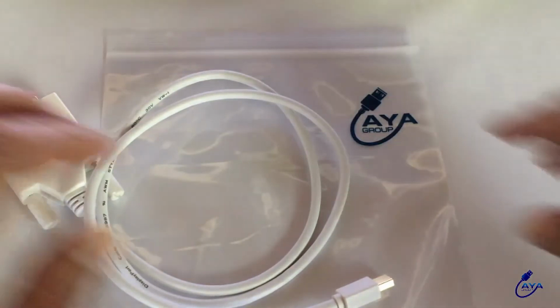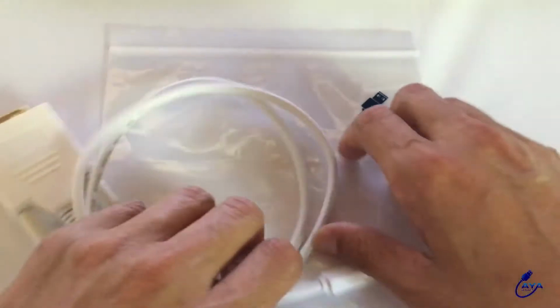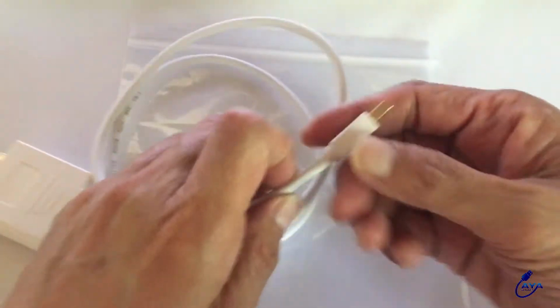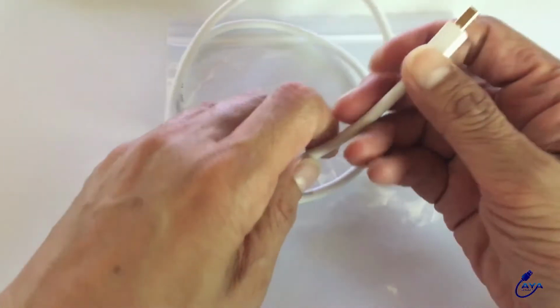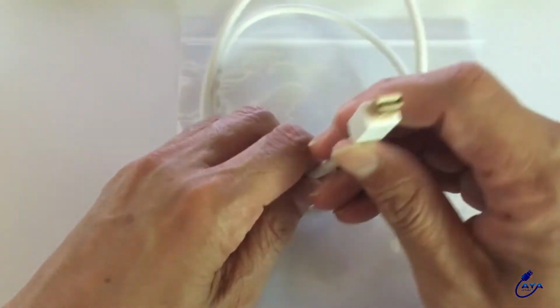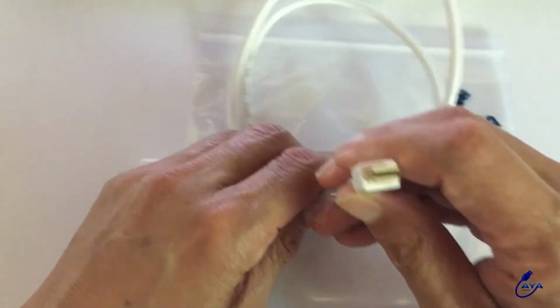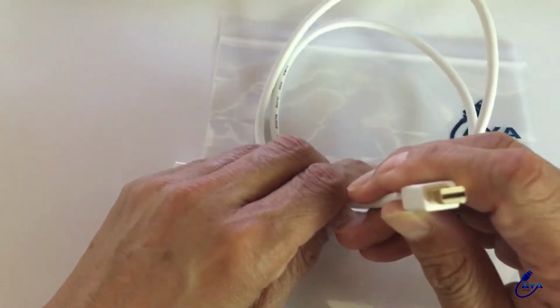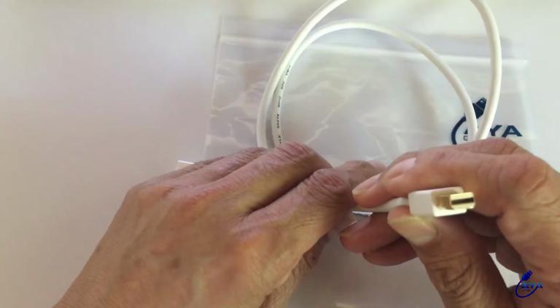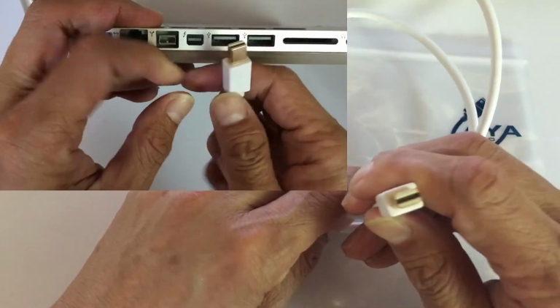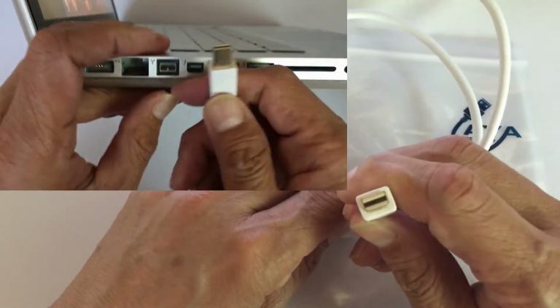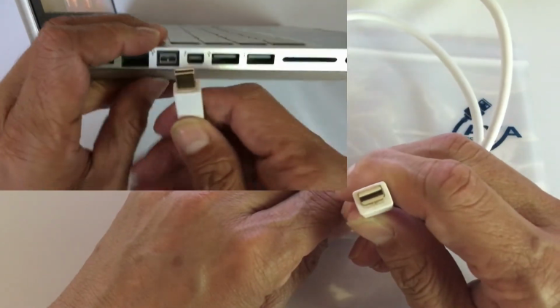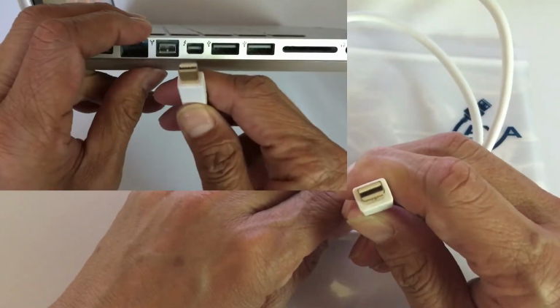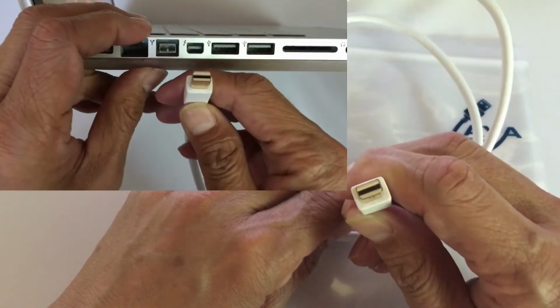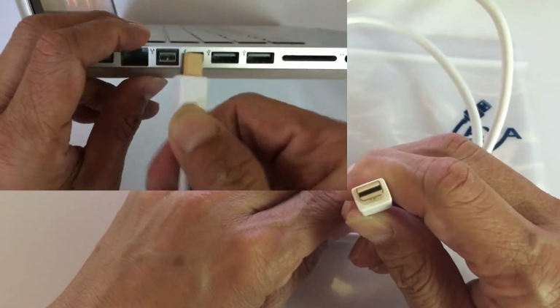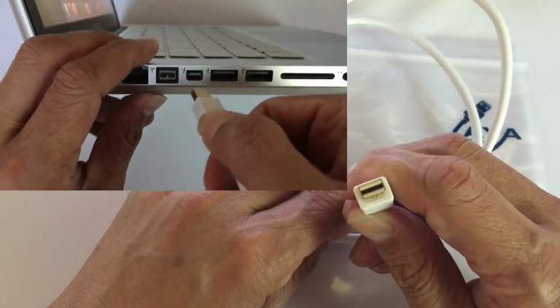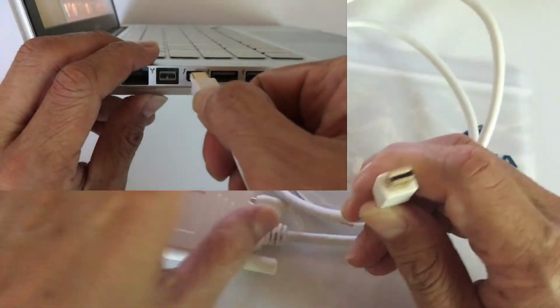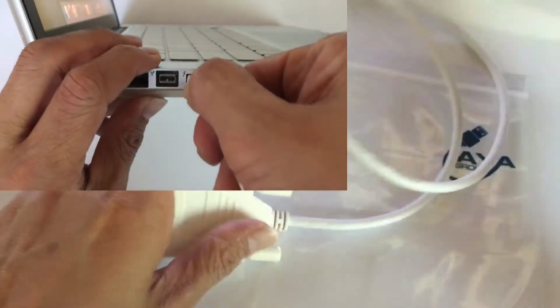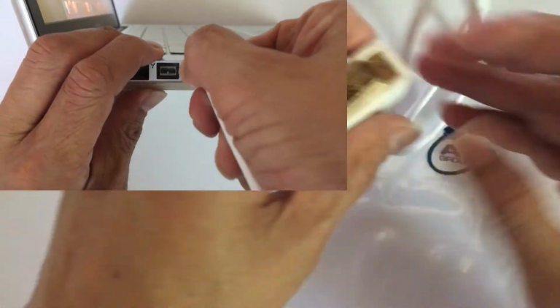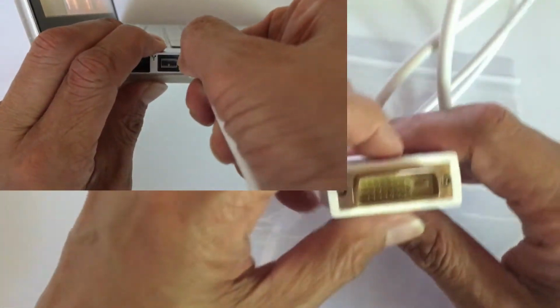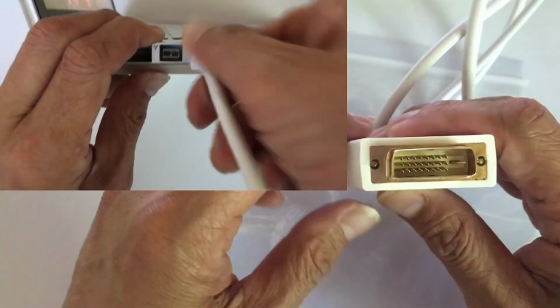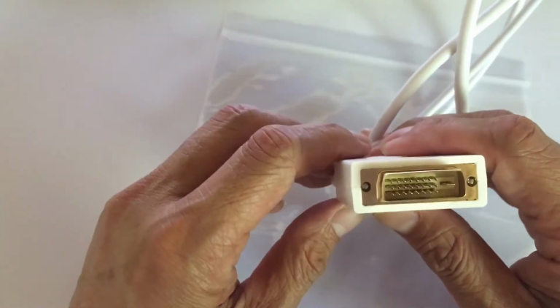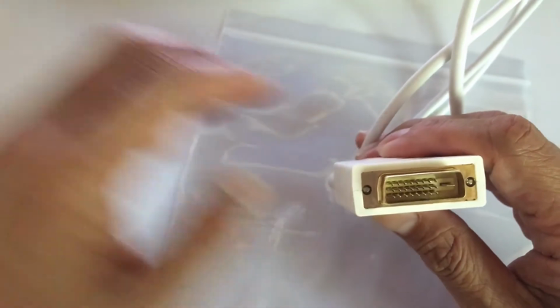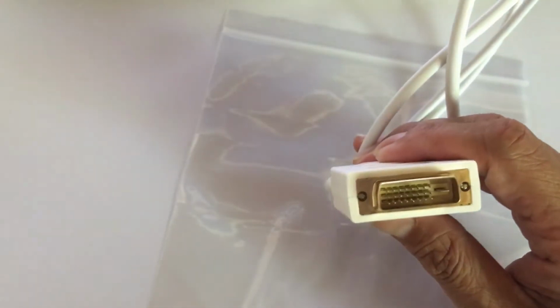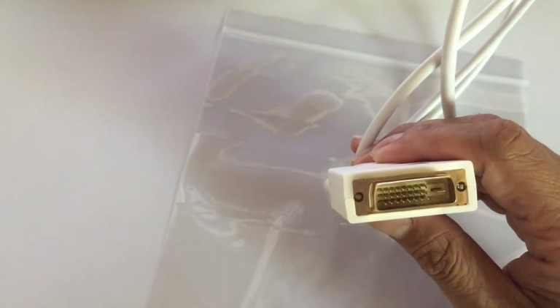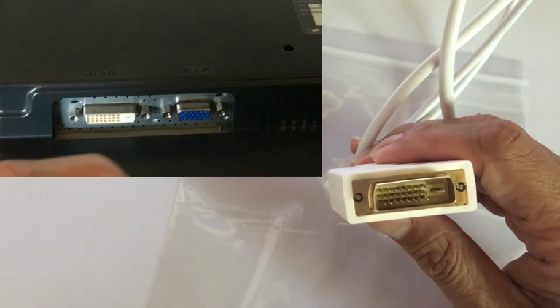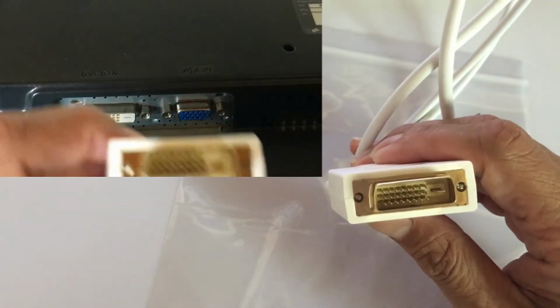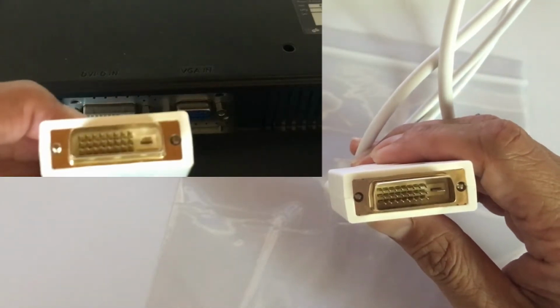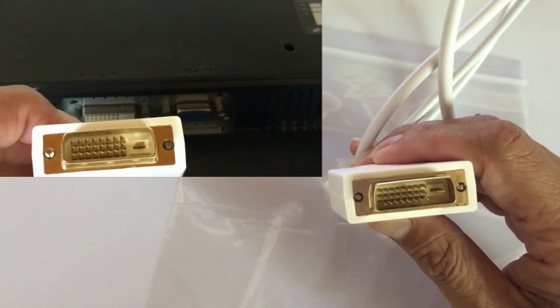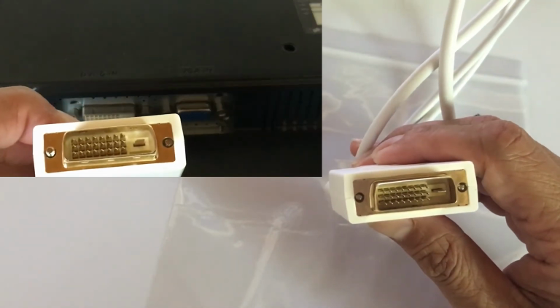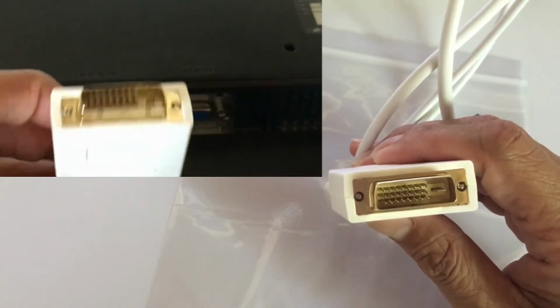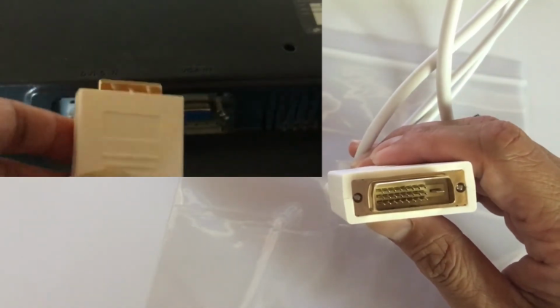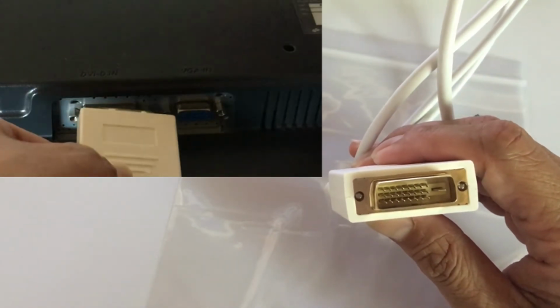This is a mini DisplayPort connector. You plug this part to the mini DisplayPort of your MacBook. This is a DVI connector. You connect this part to the DVI port of your monitor or TV.